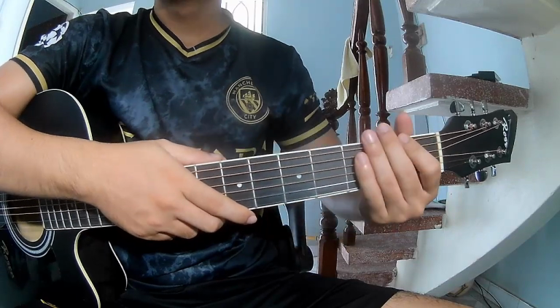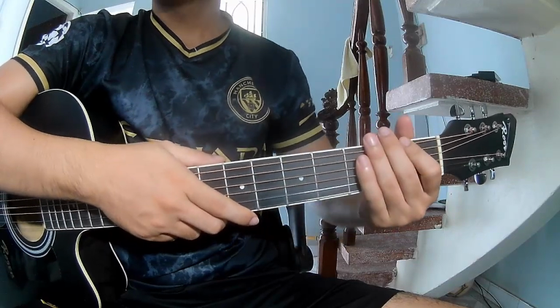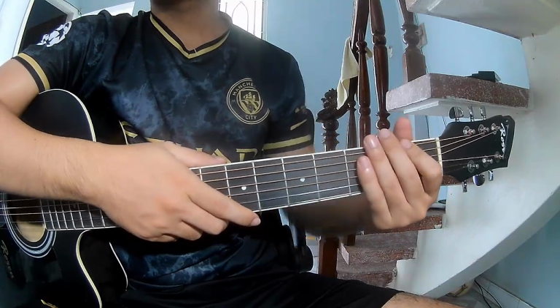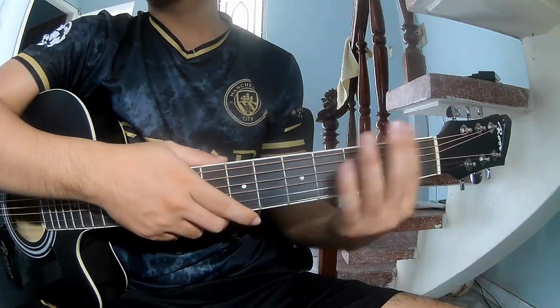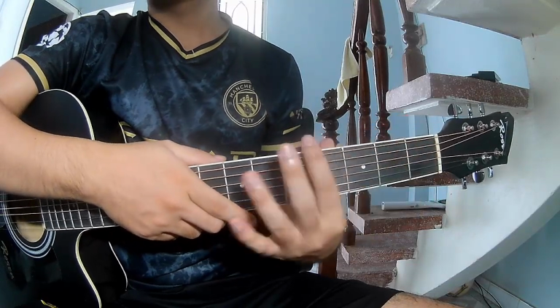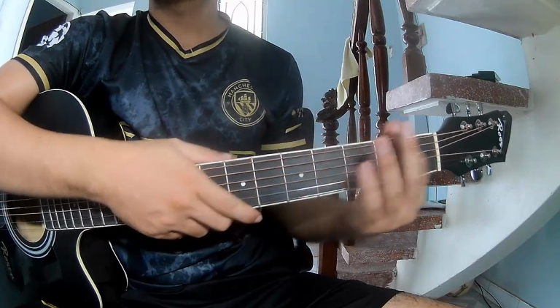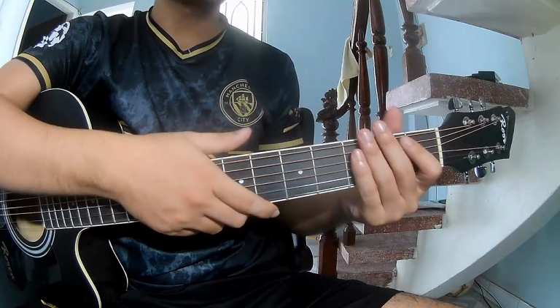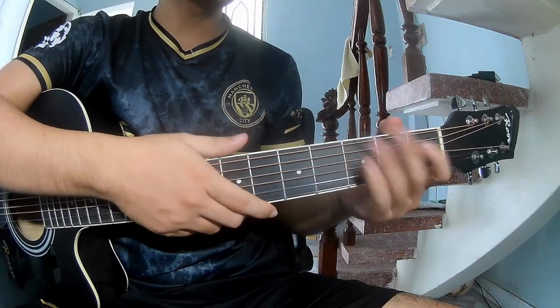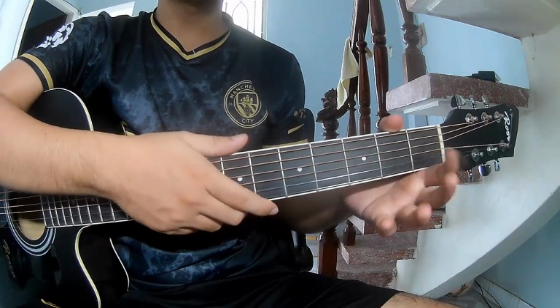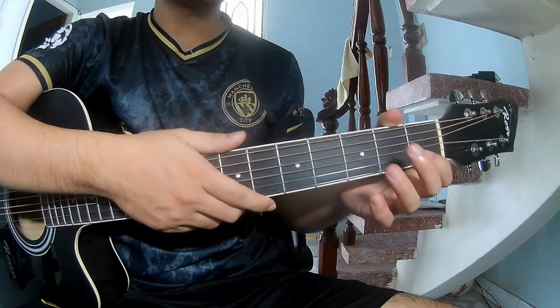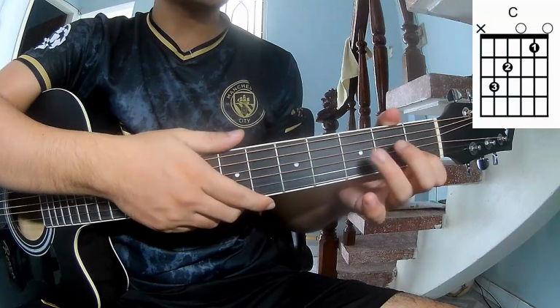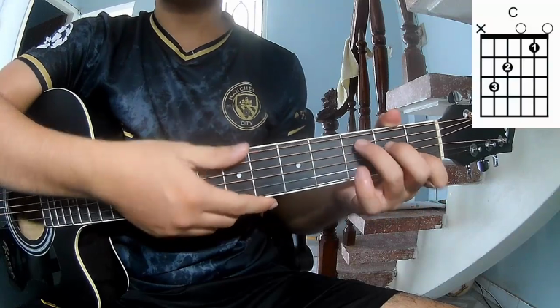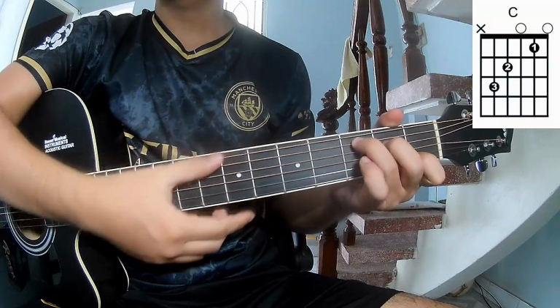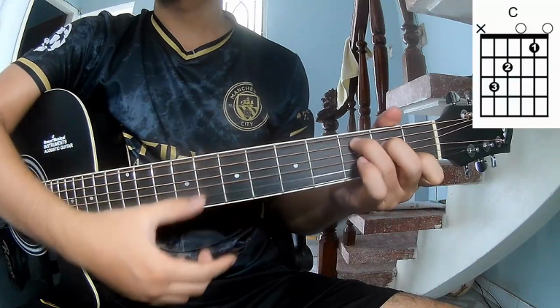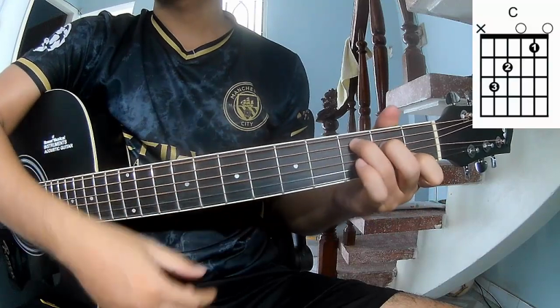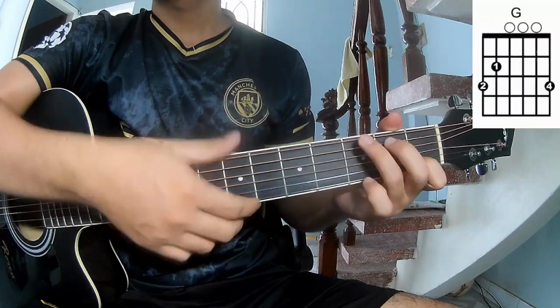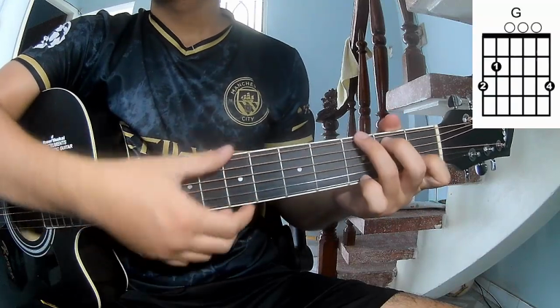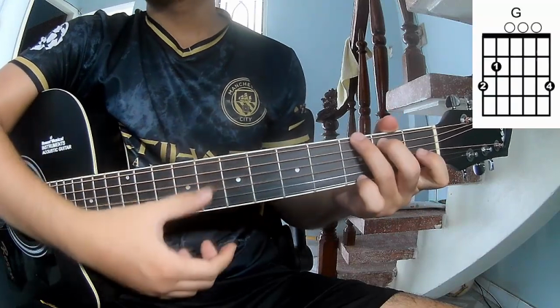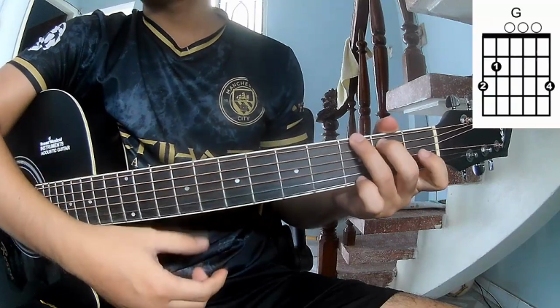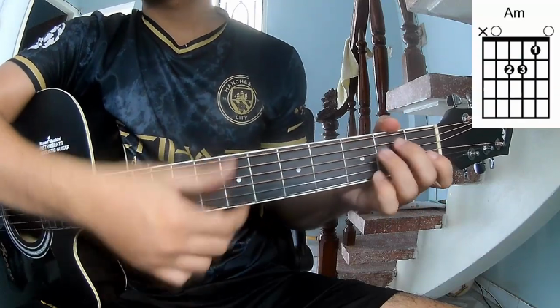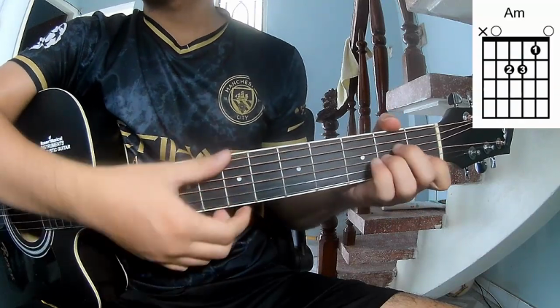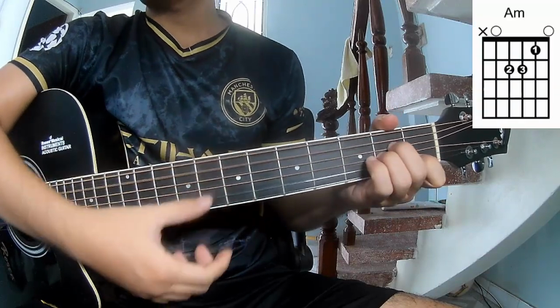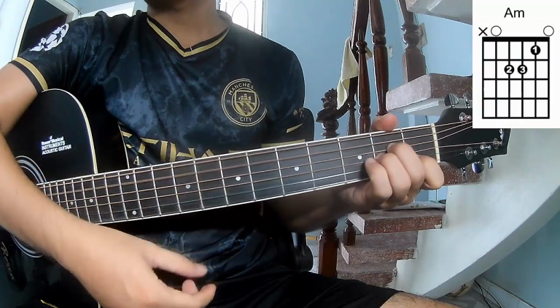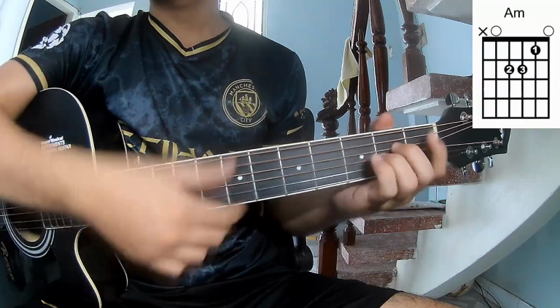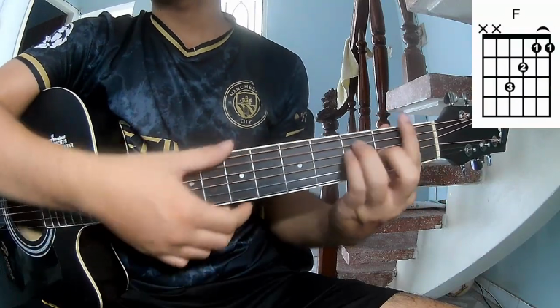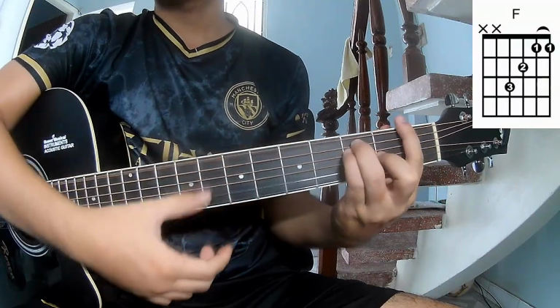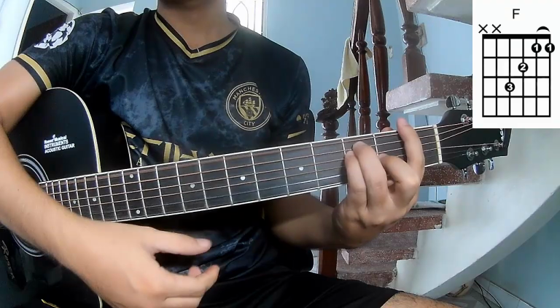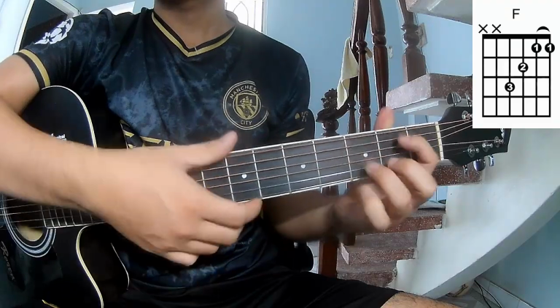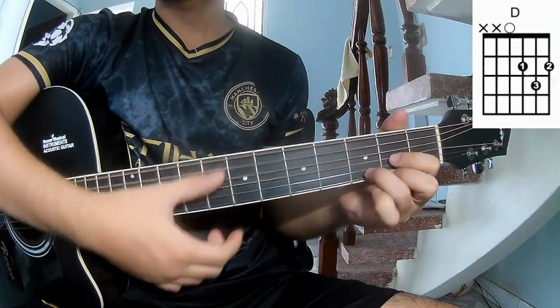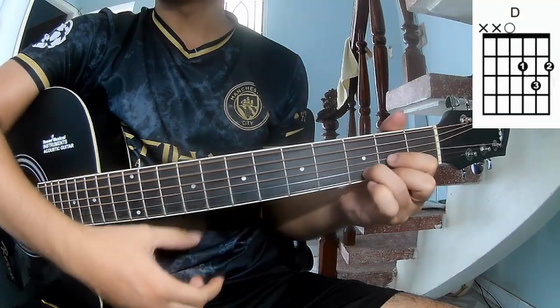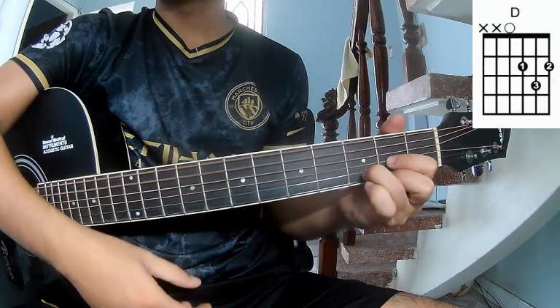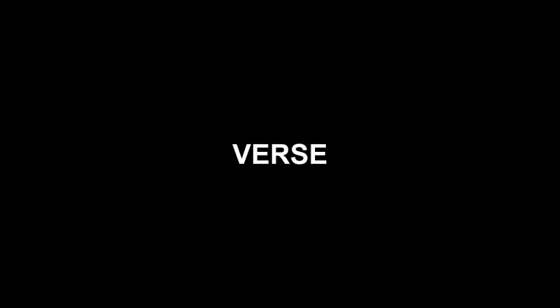First, let's see the chords to this song: C, G, Am, F, and D.